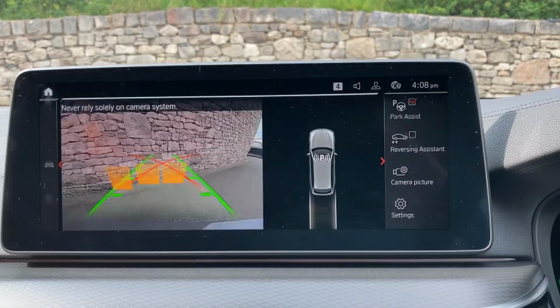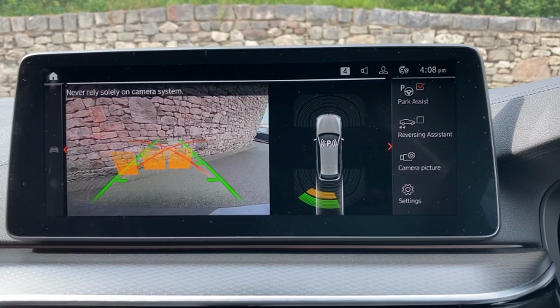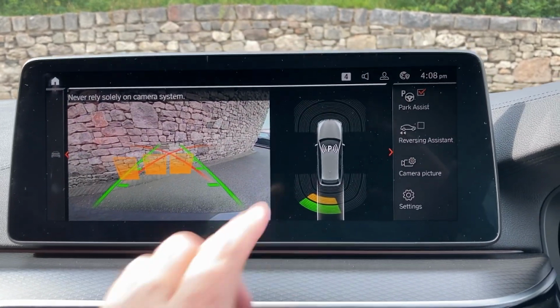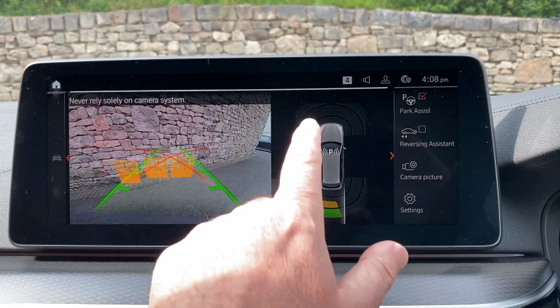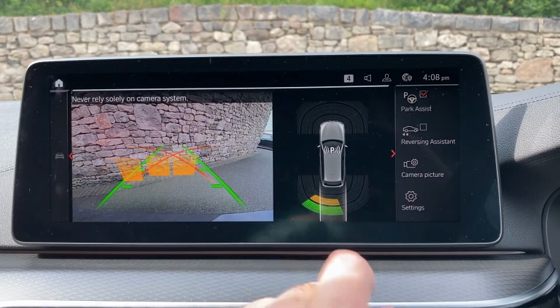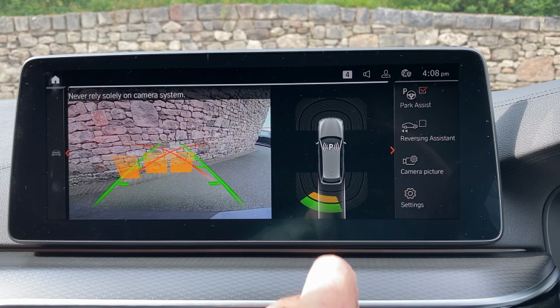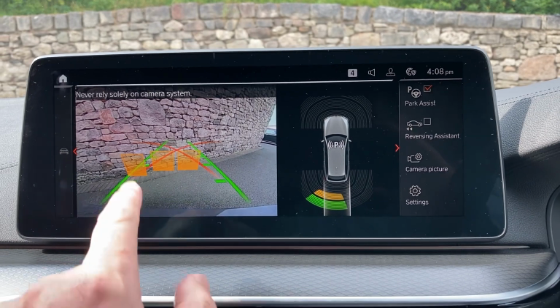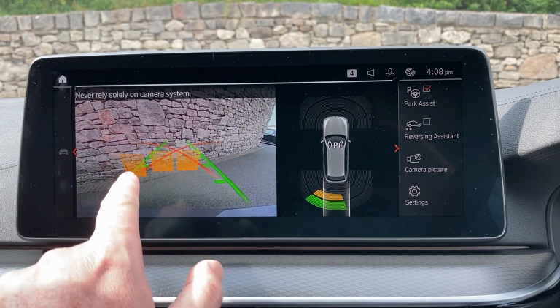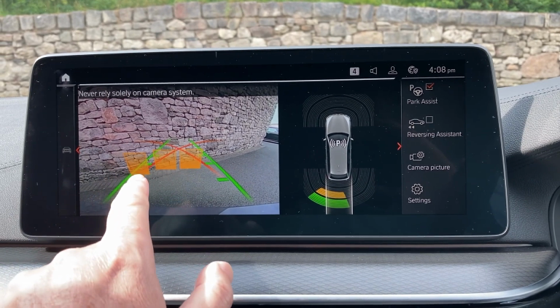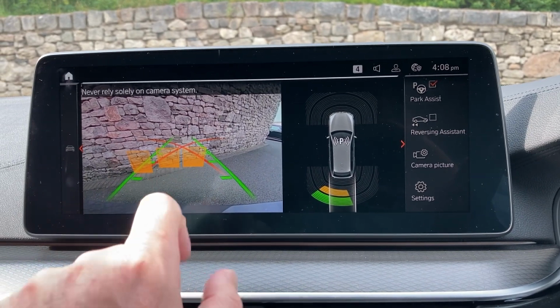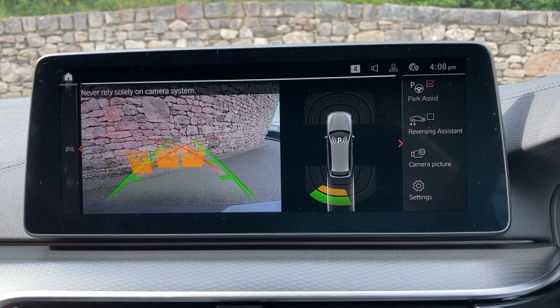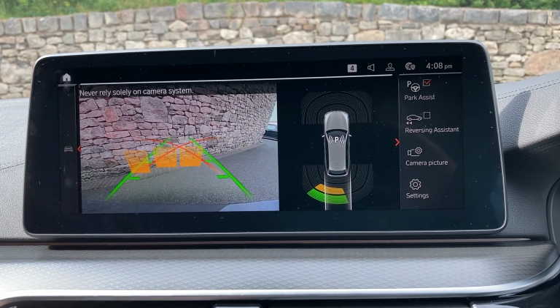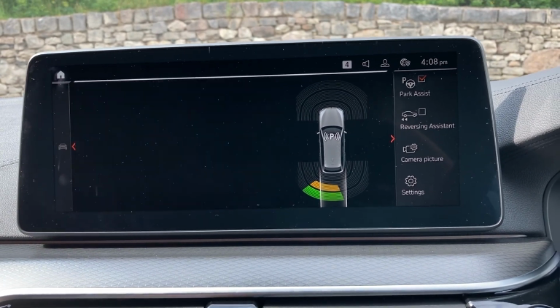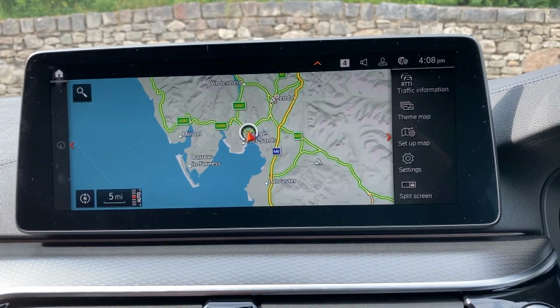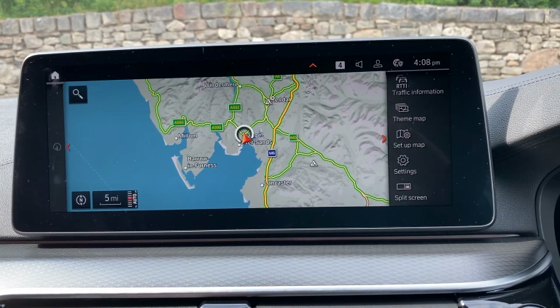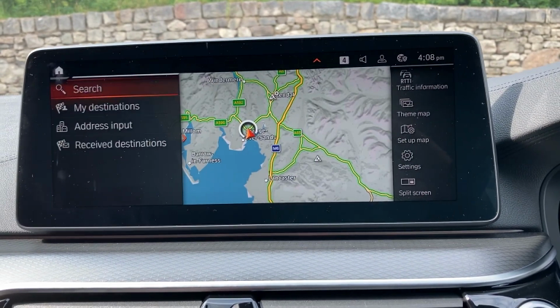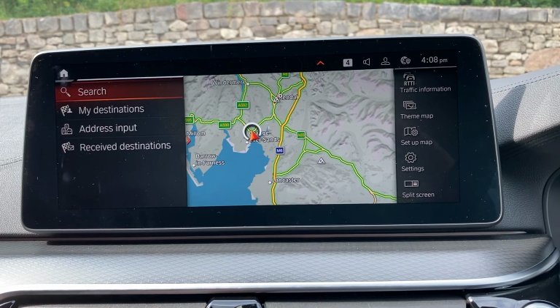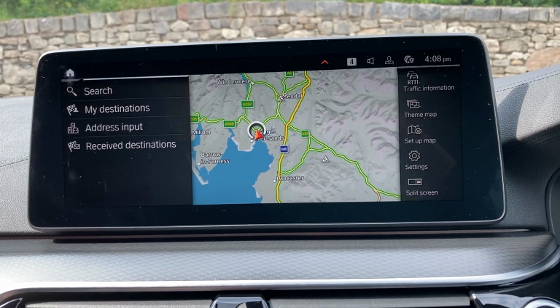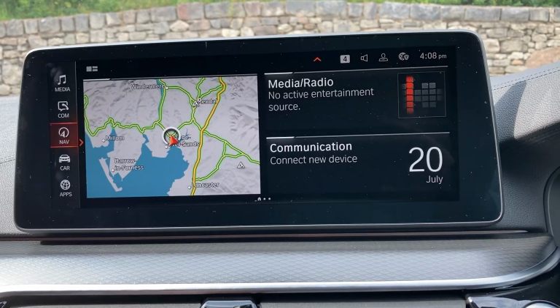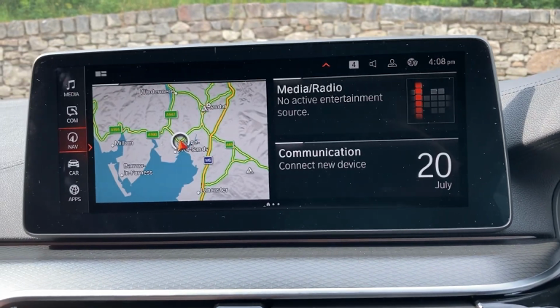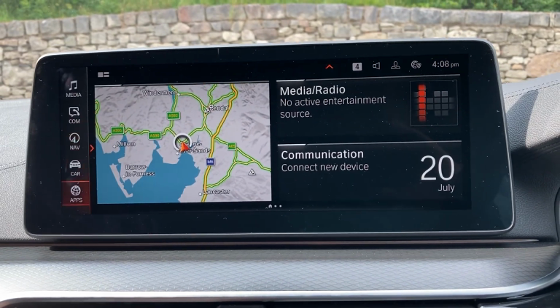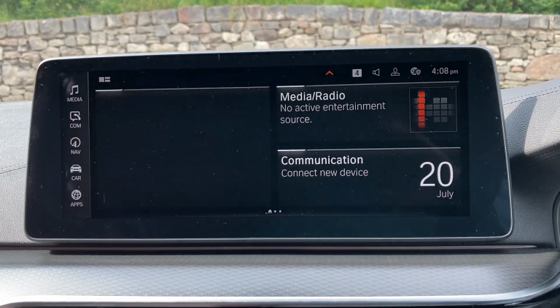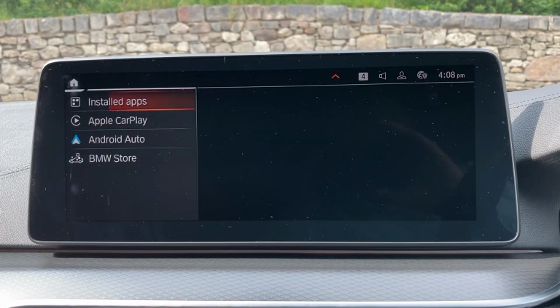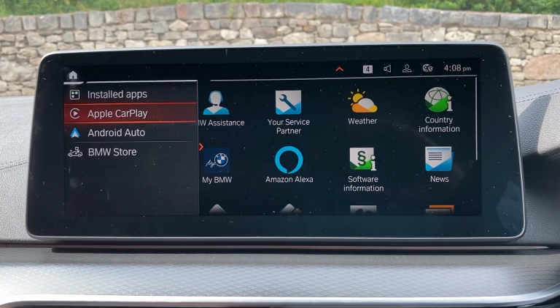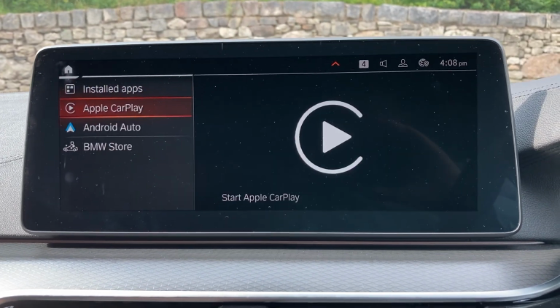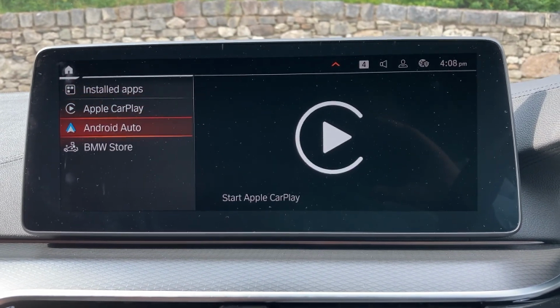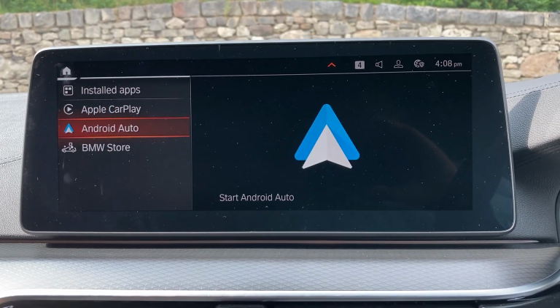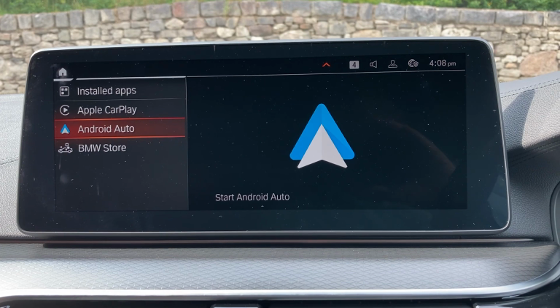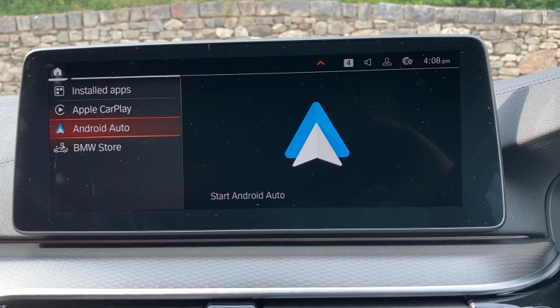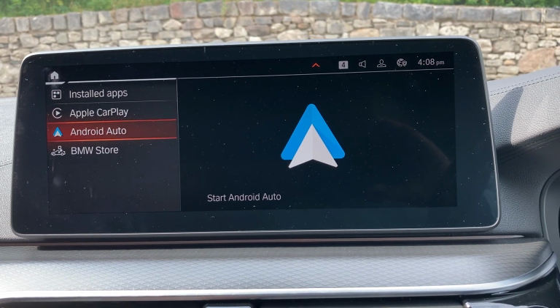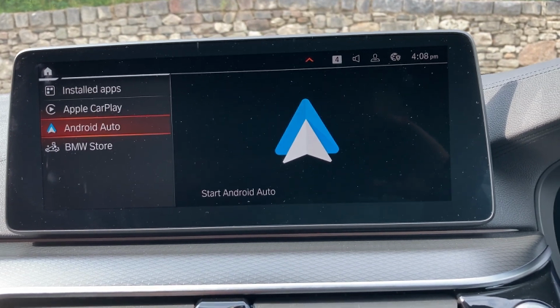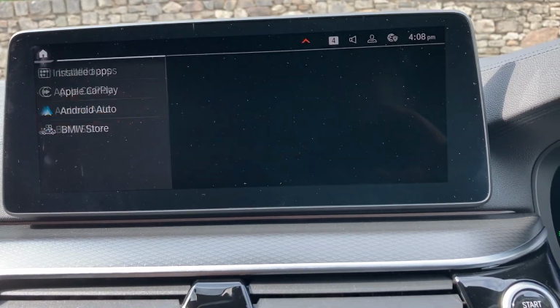Selecting reverse gear, you can see we've got parking sensors front and rear, plus a camera out the back with guidelines and obstacle markers — so no excuses for bumping into anything! The car also has Apple CarPlay, Android Auto, Bluetooth for phones, and DAB radio.